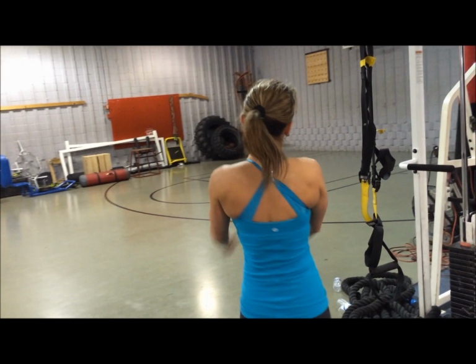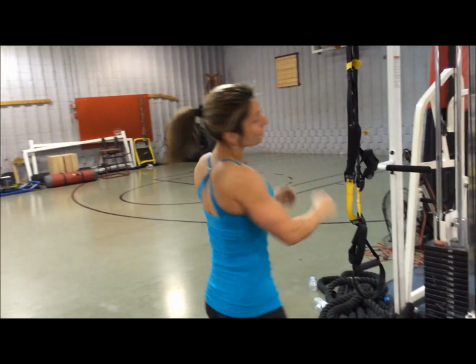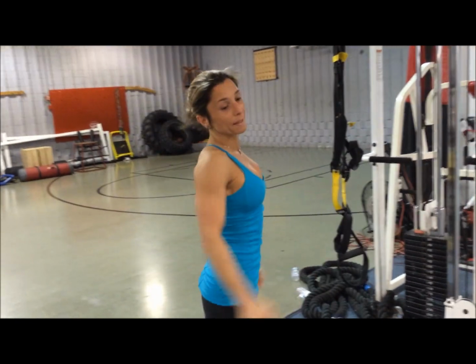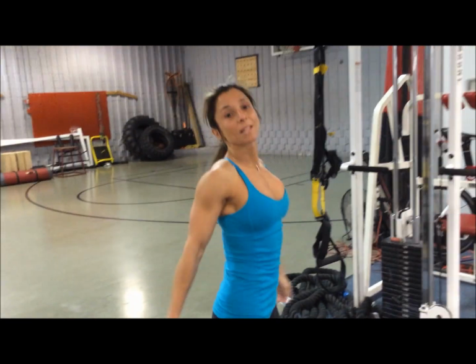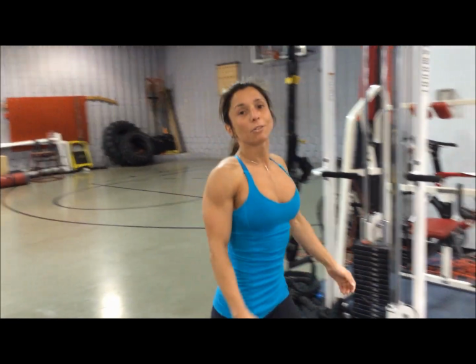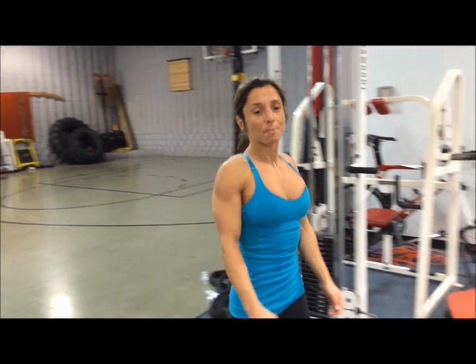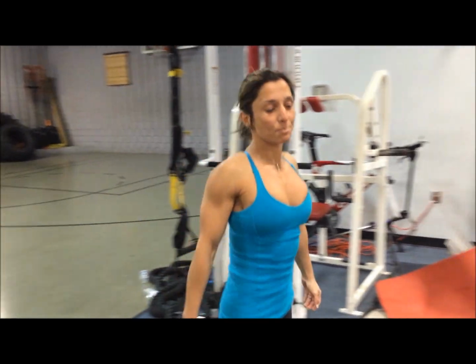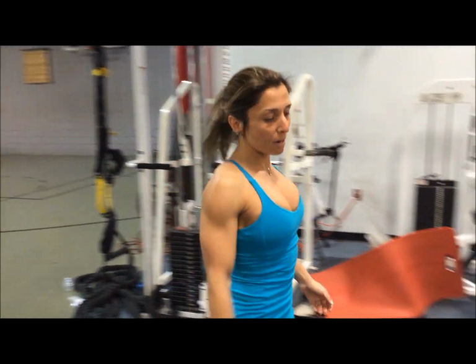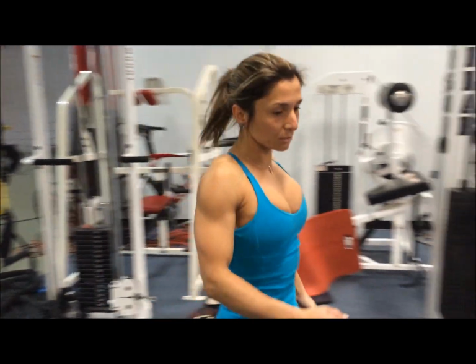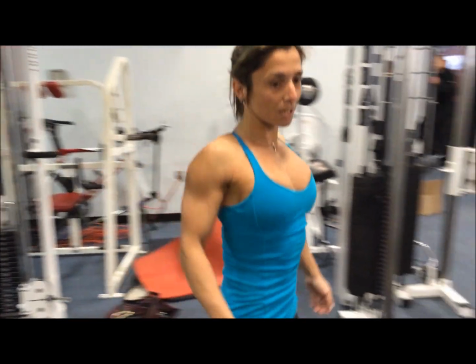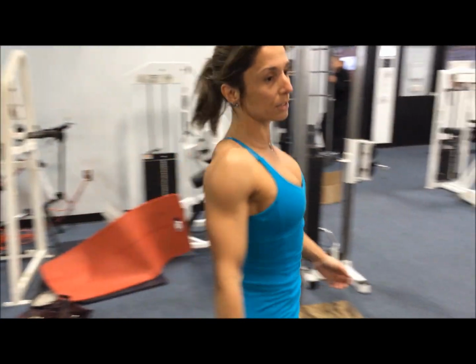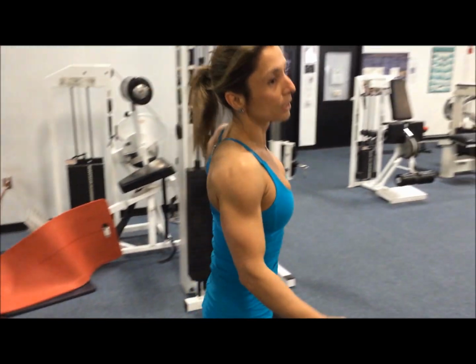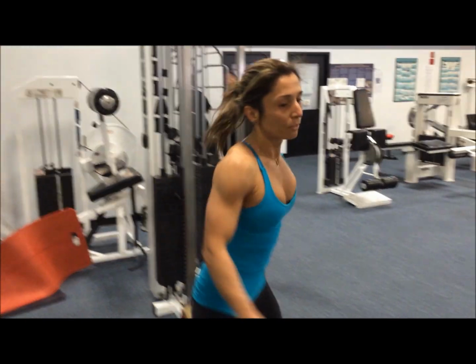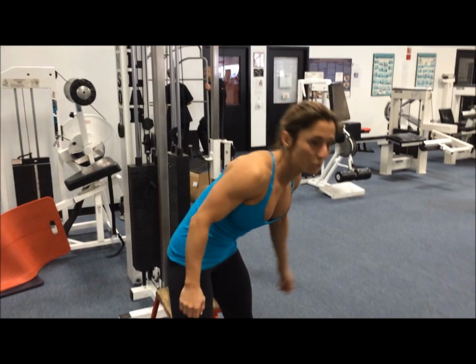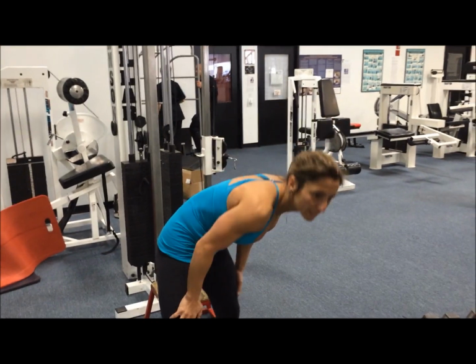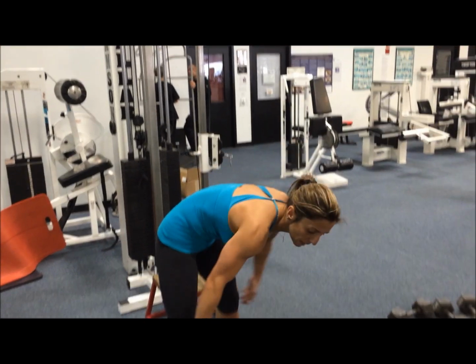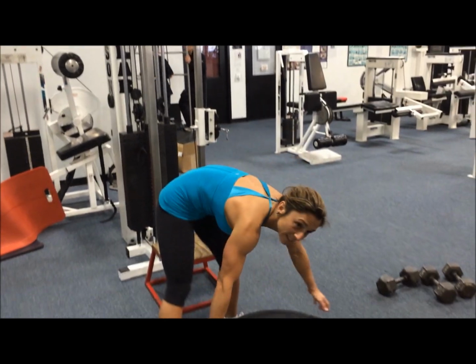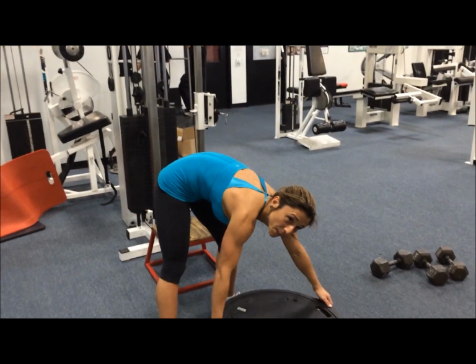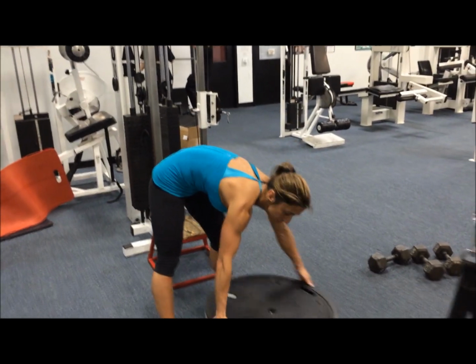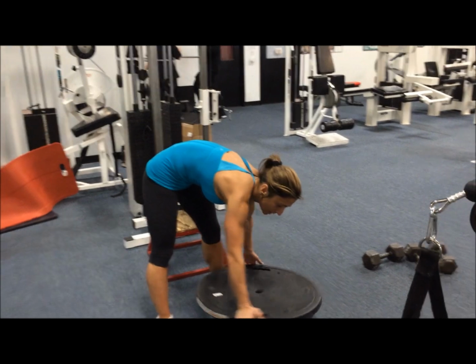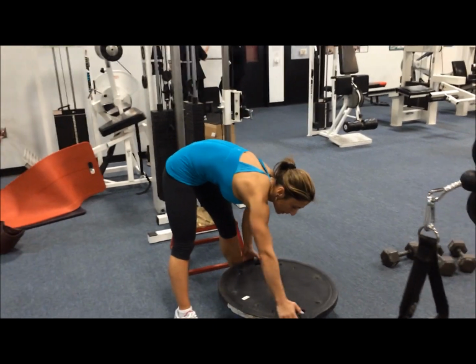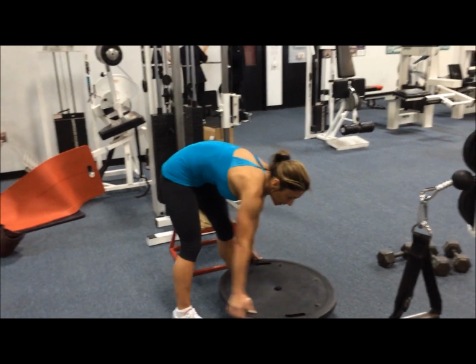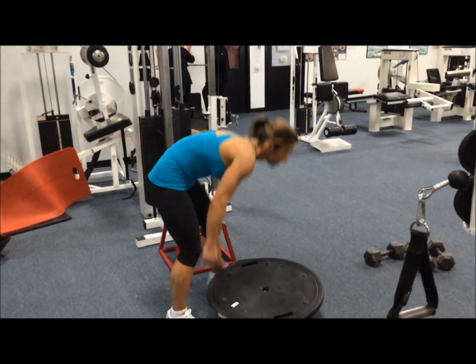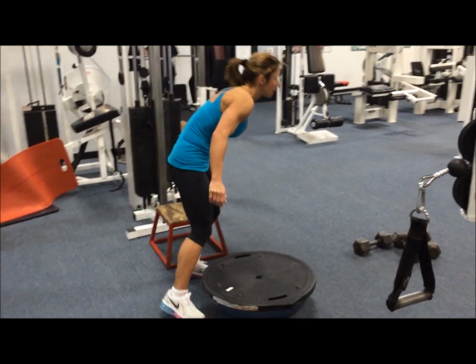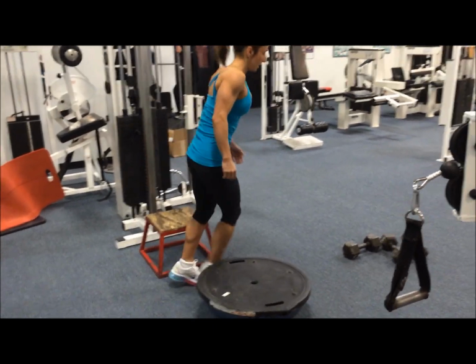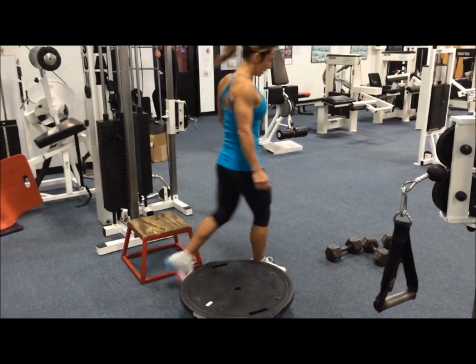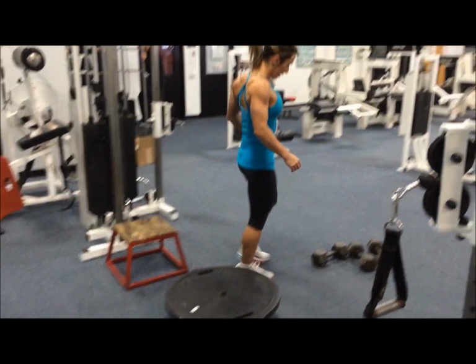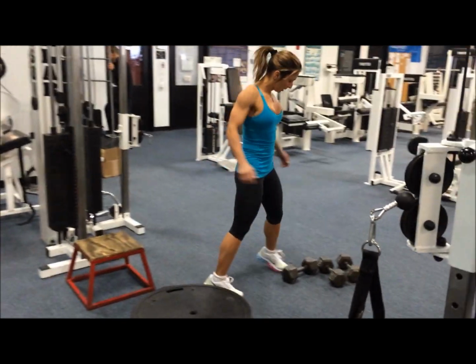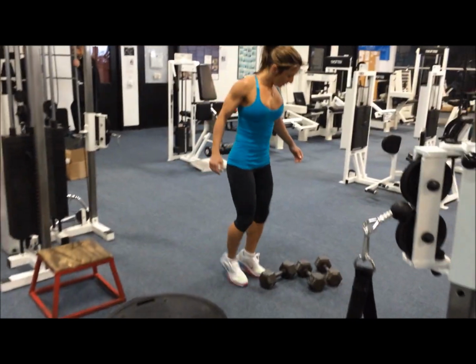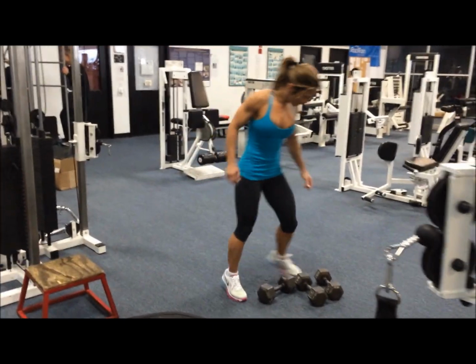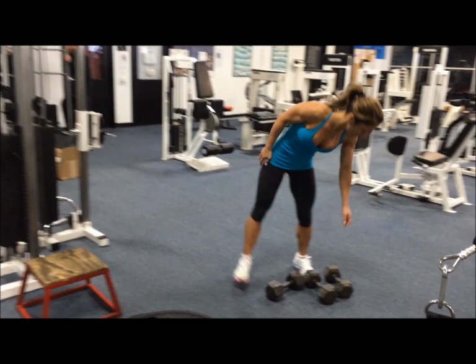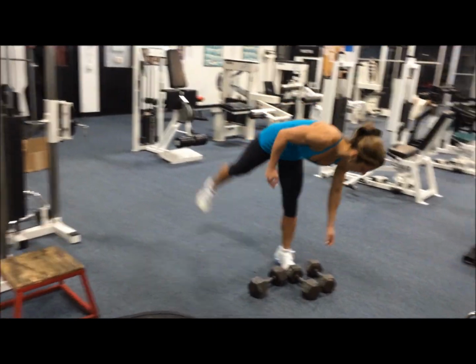That's the warm up. A couple of balance workouts — chest and back at the same time. So you do some of the balances, a lot of core stuff in here.